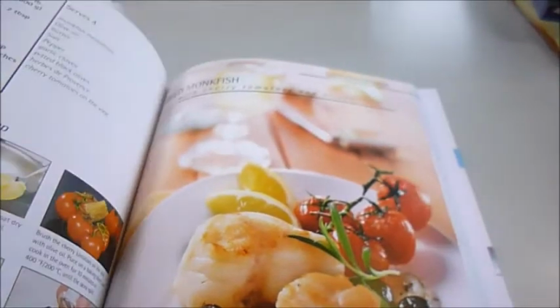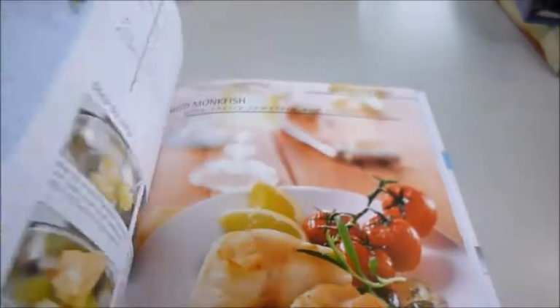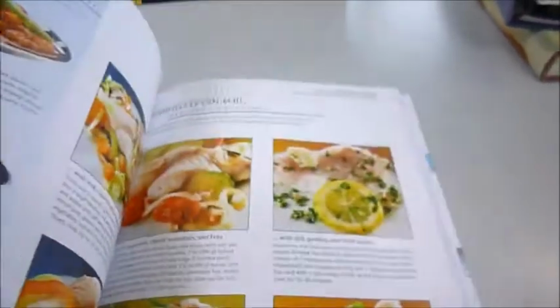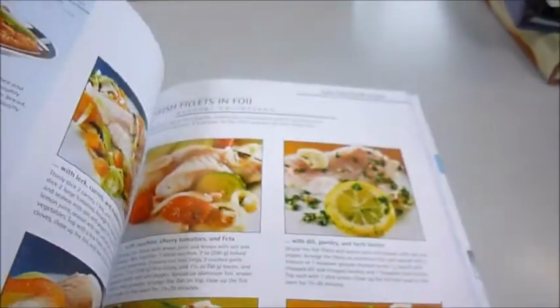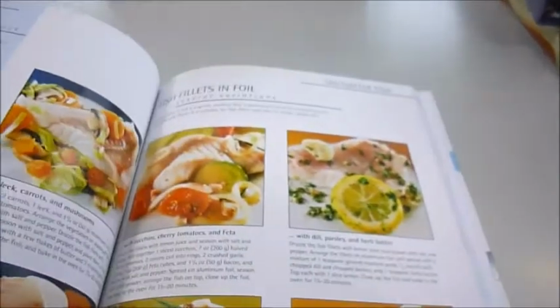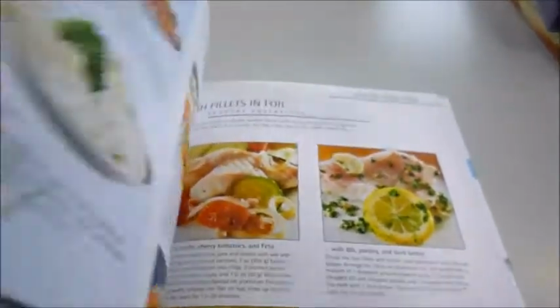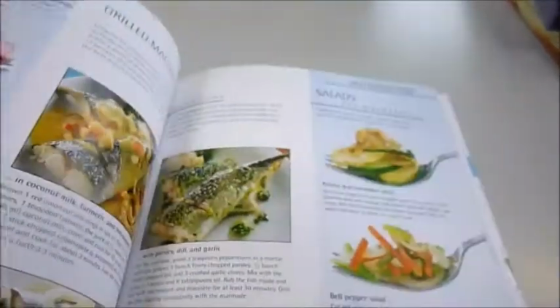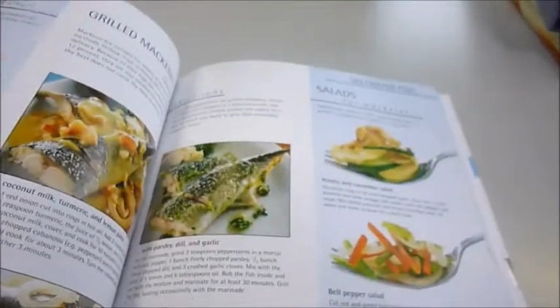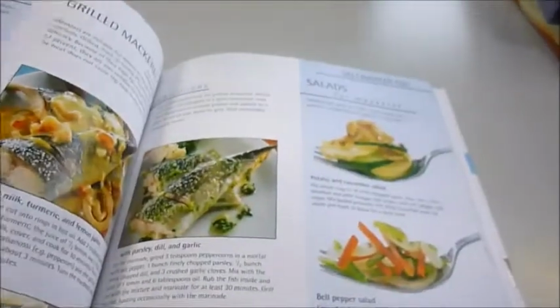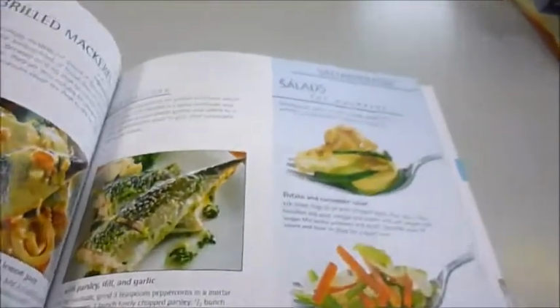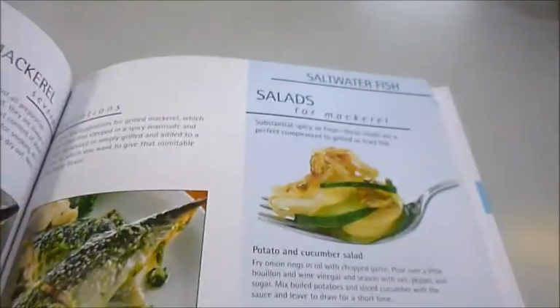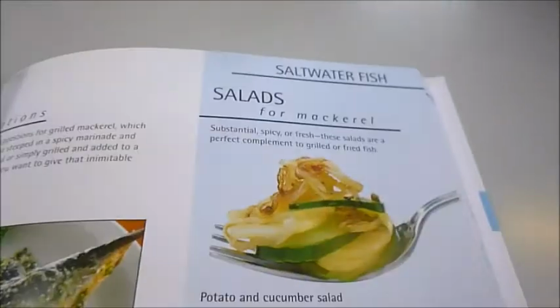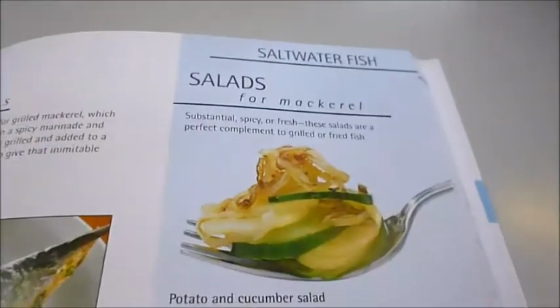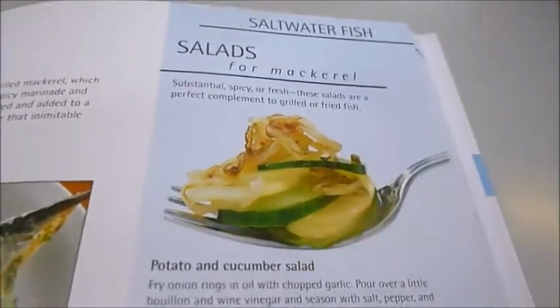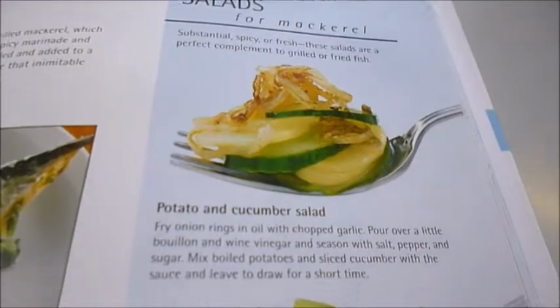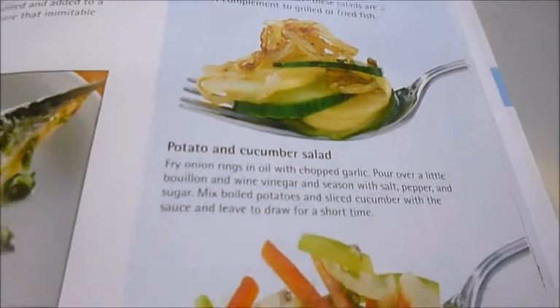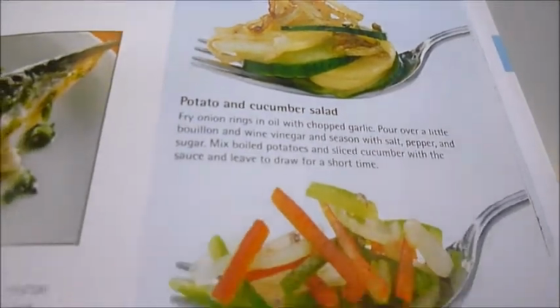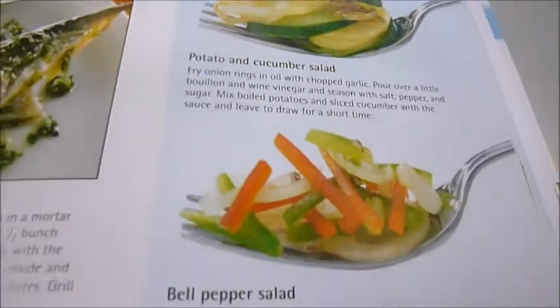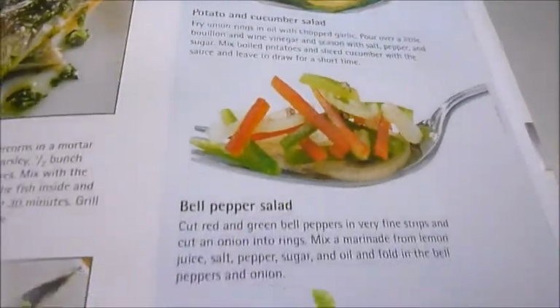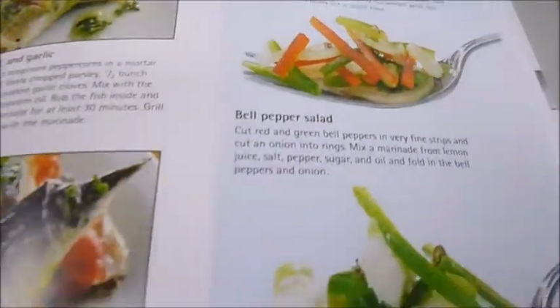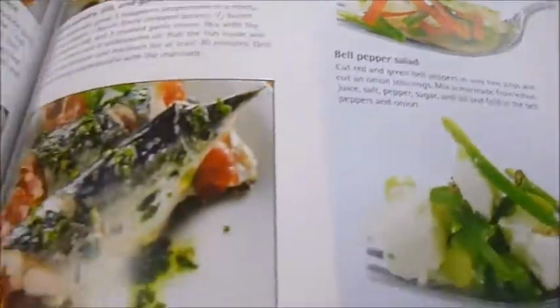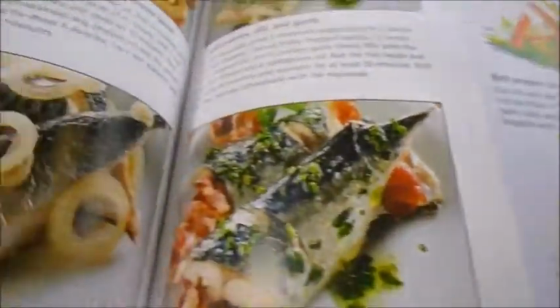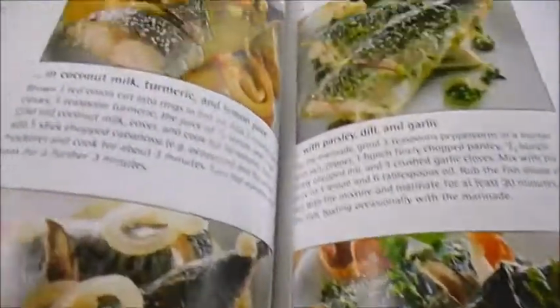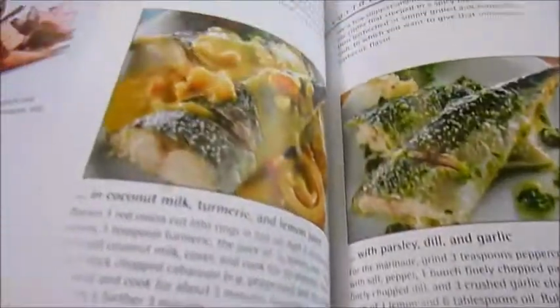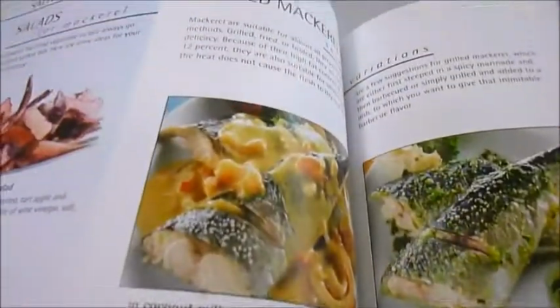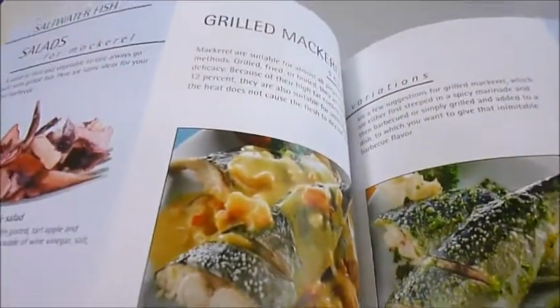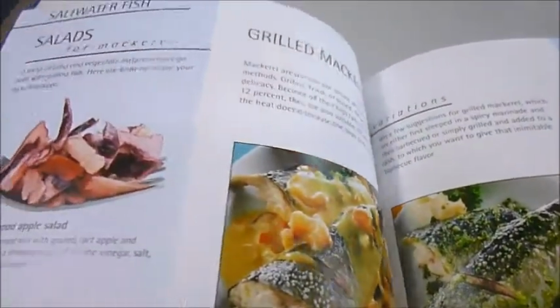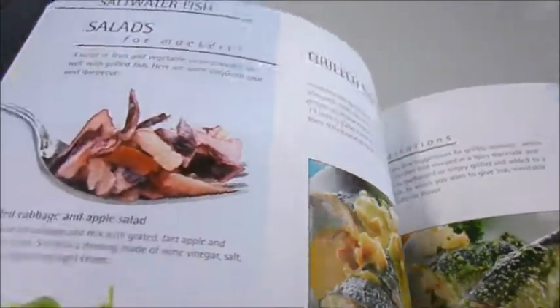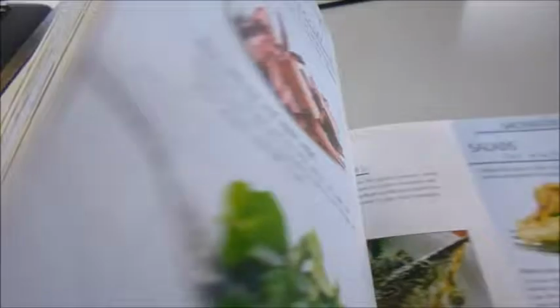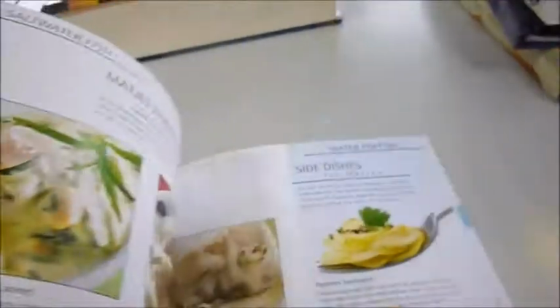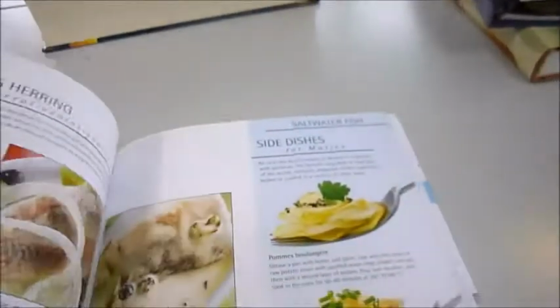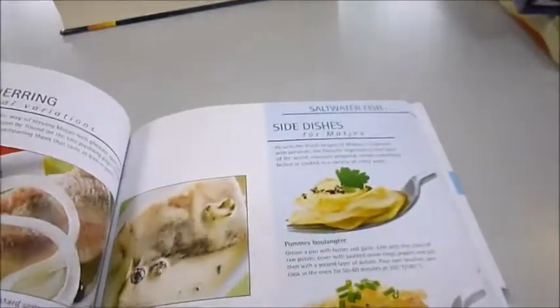Stuffed squid, halloumi and onions, different sauces for mackerel, grilled mackerel in its variations, salads.